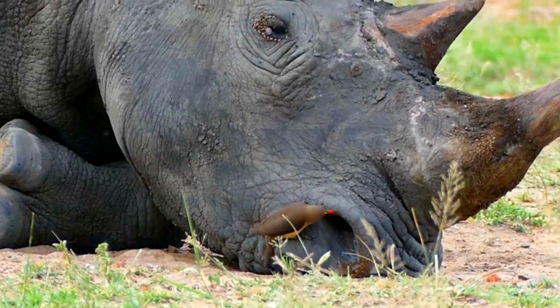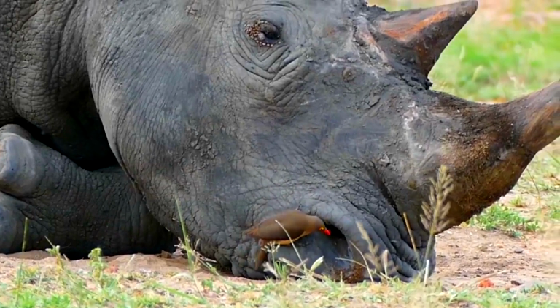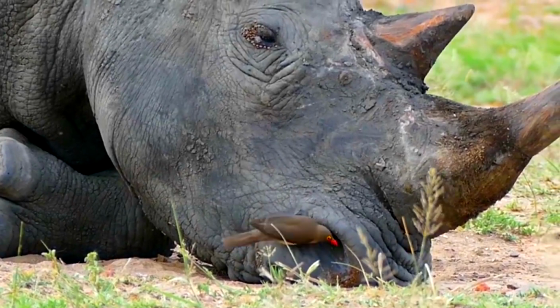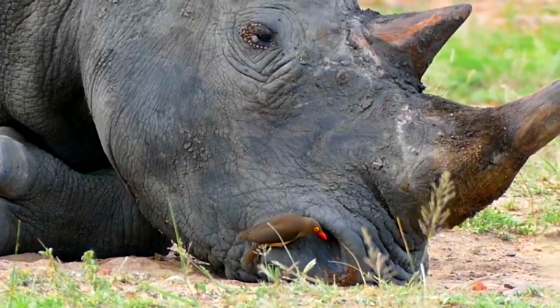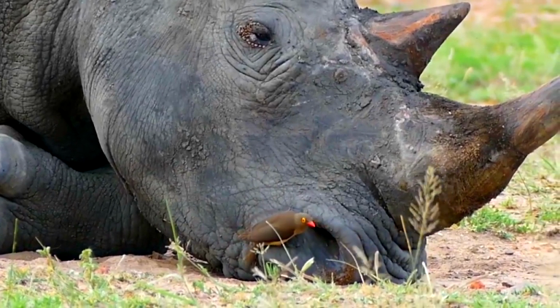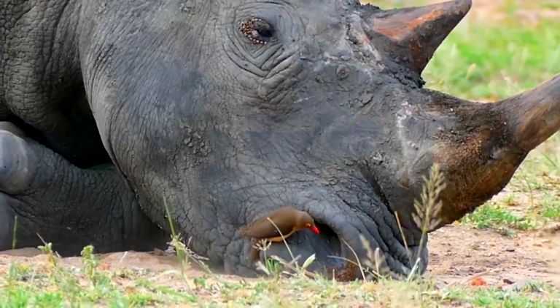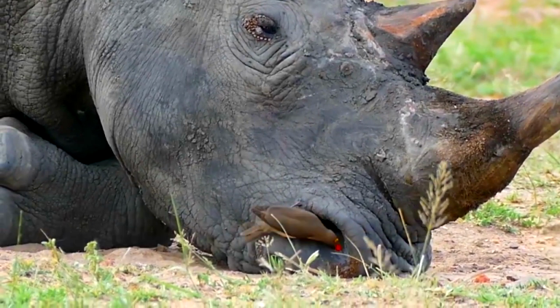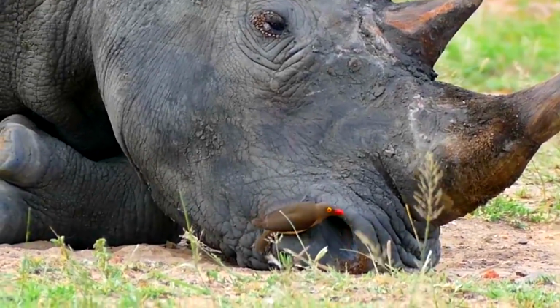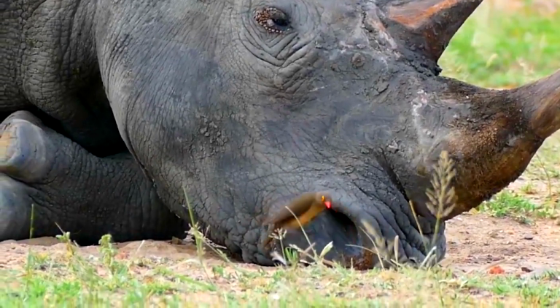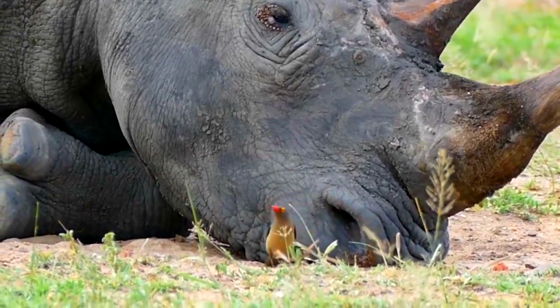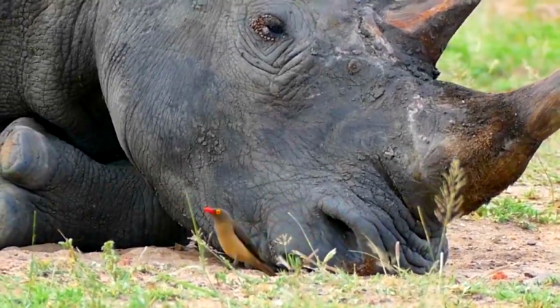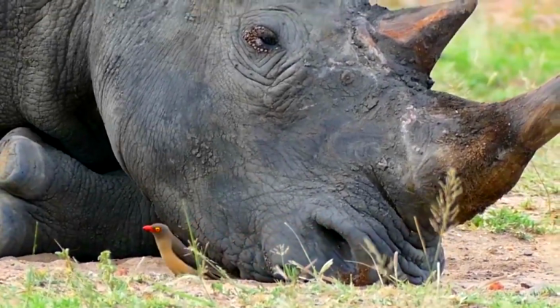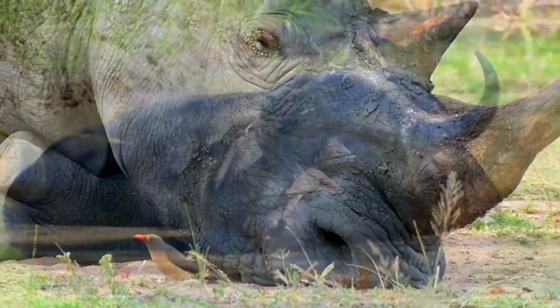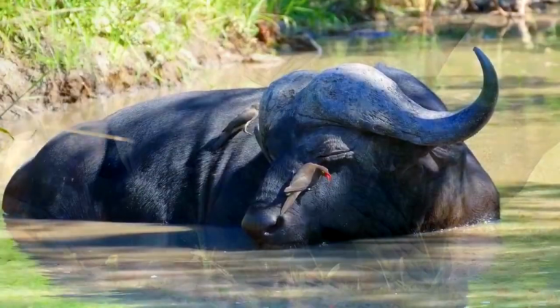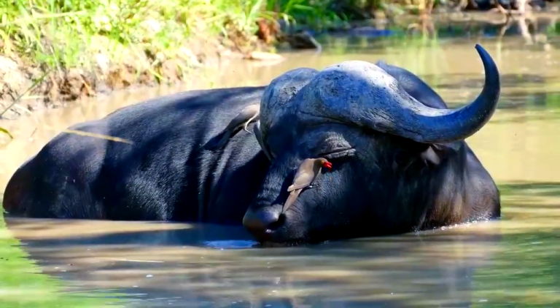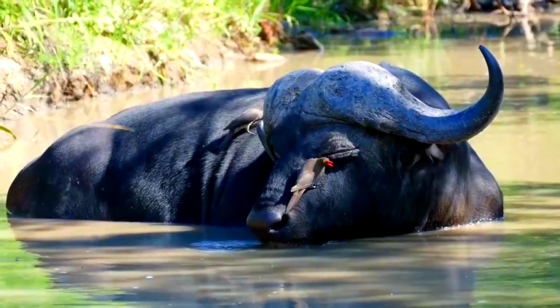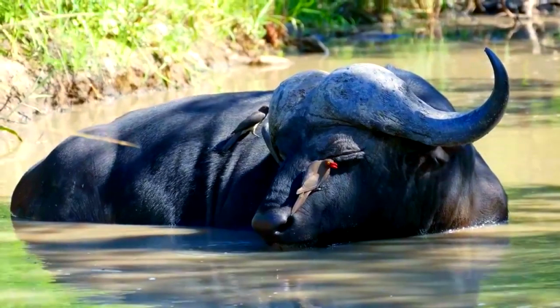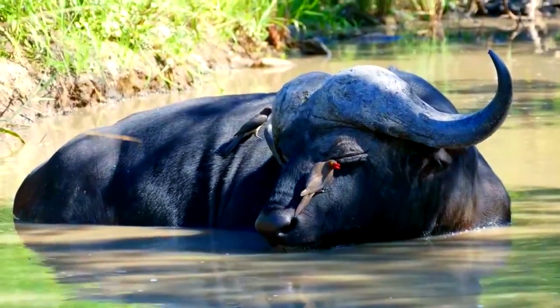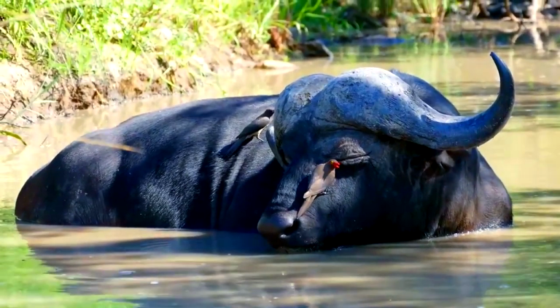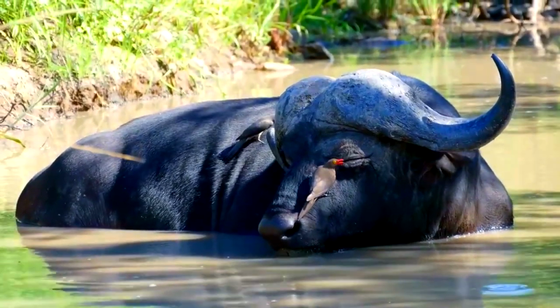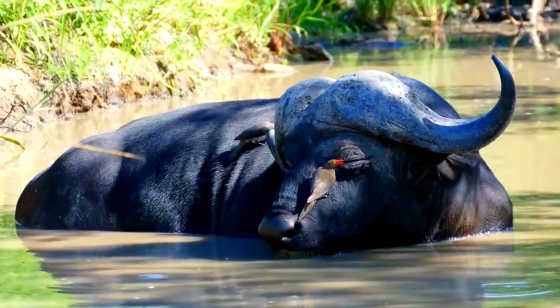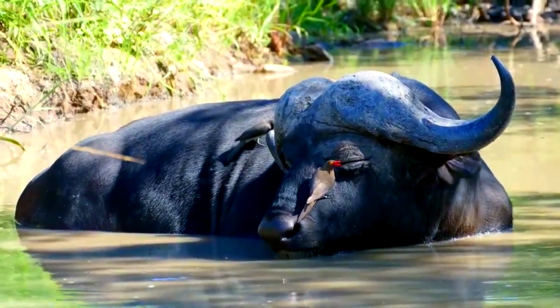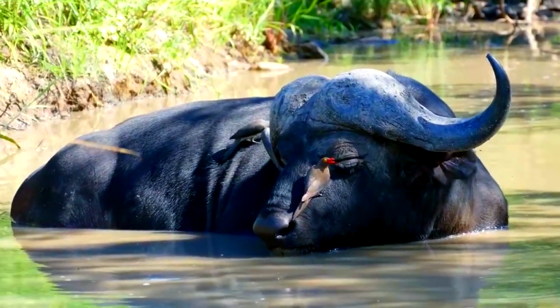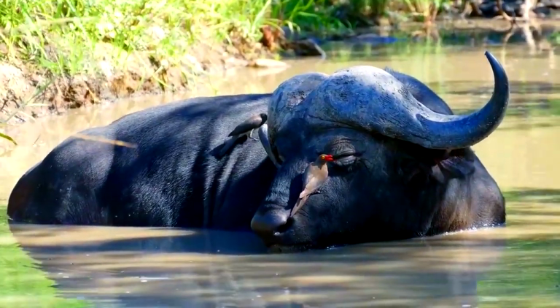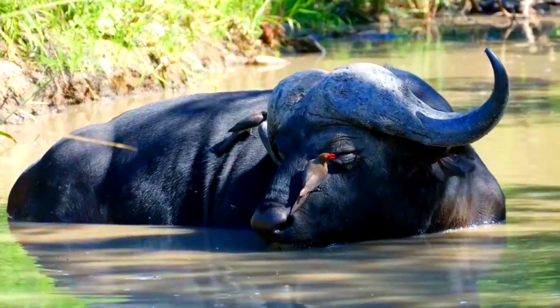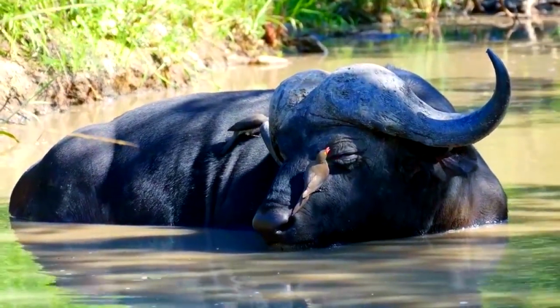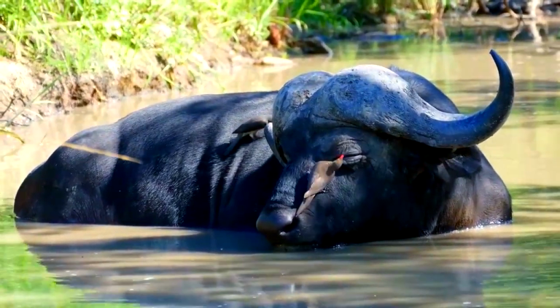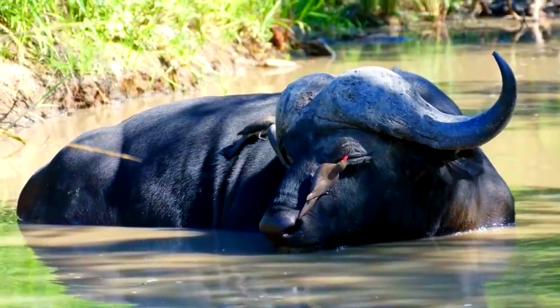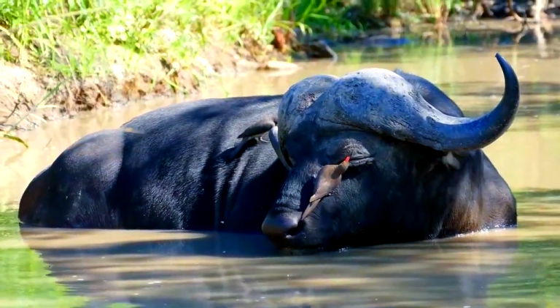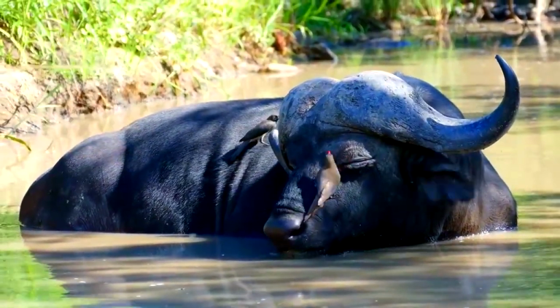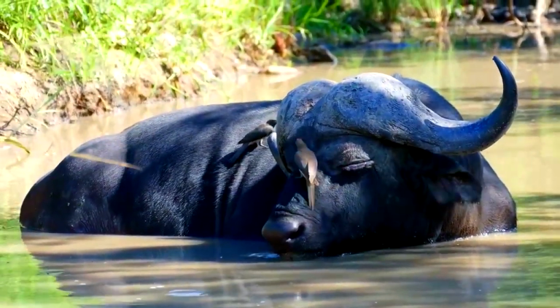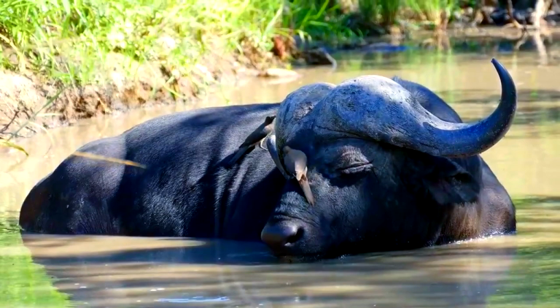These other food choices include the host's earwax, eye secretions, dung, dead skin, and more — all of which may be irritatingly obtained by the oxpecker.